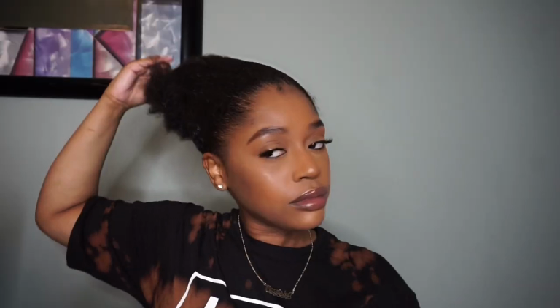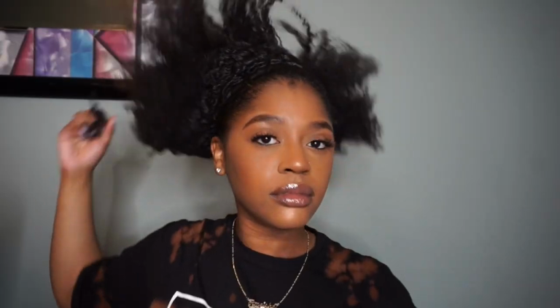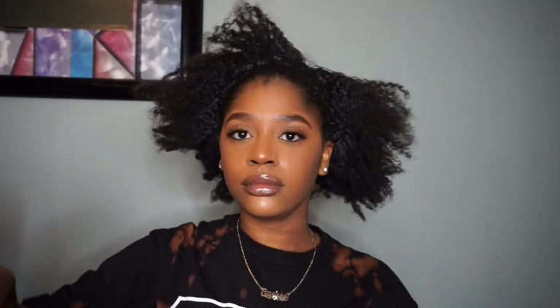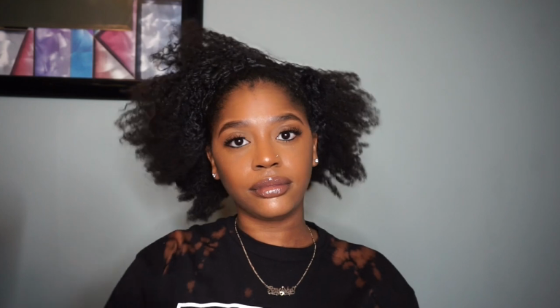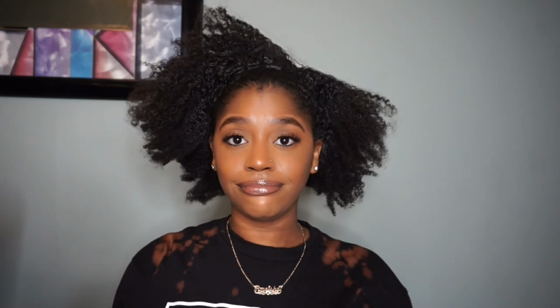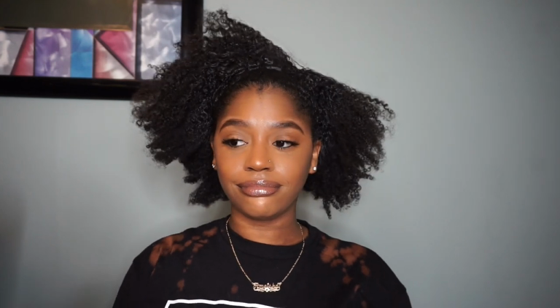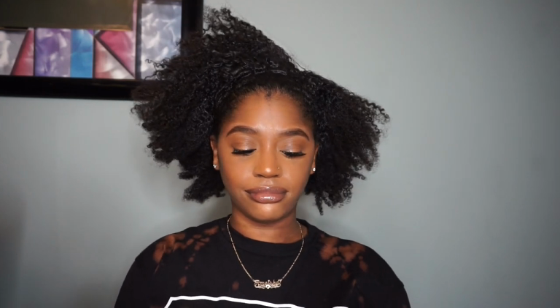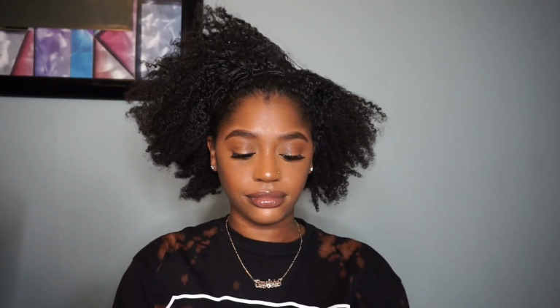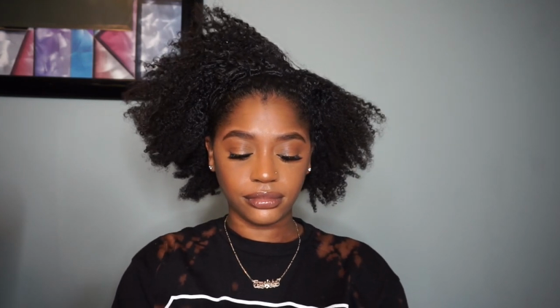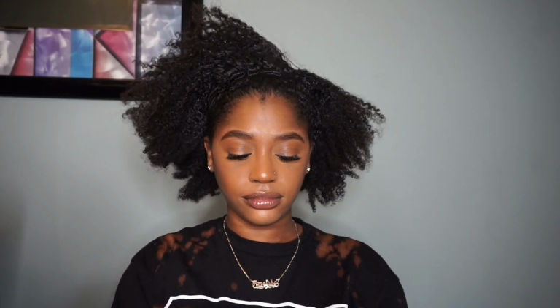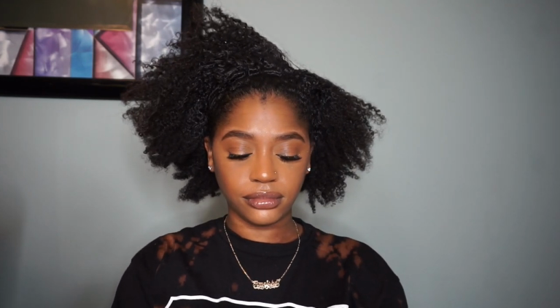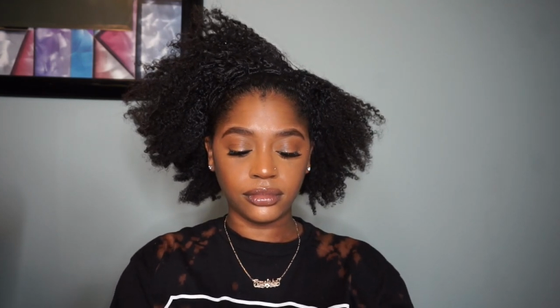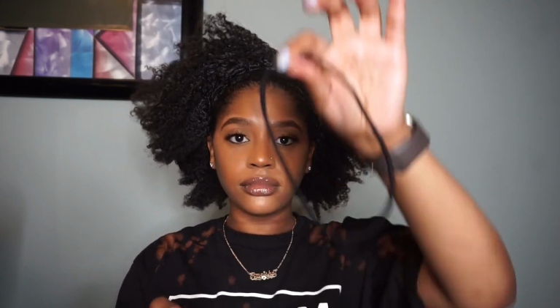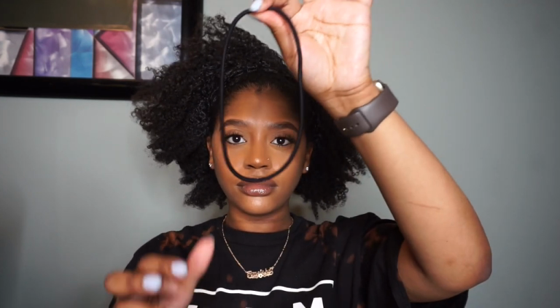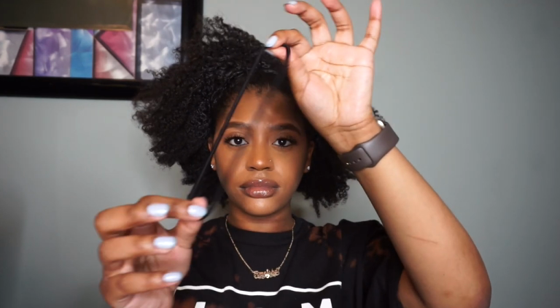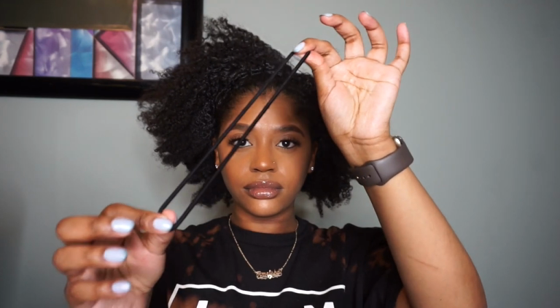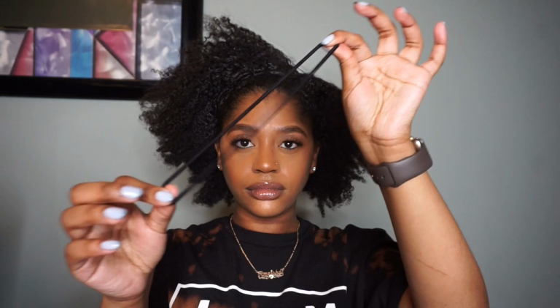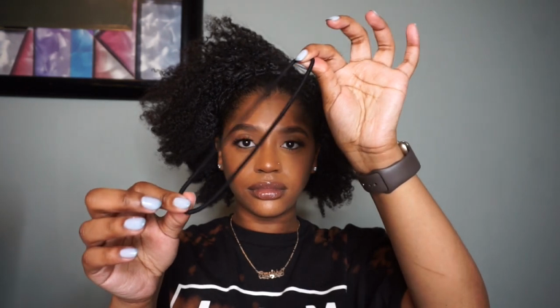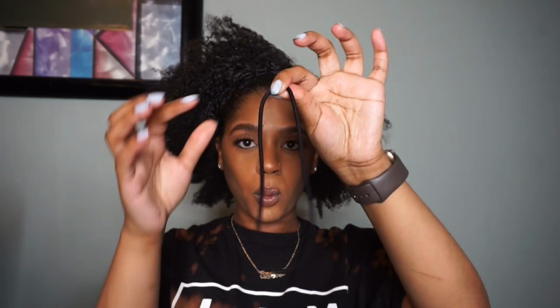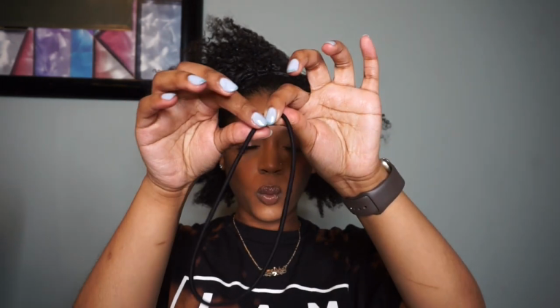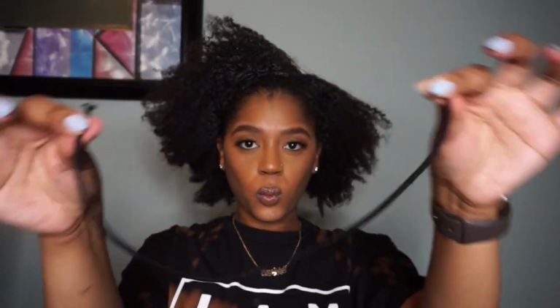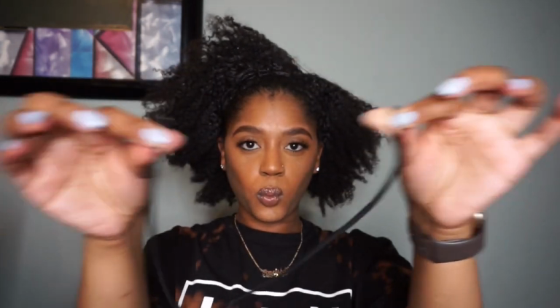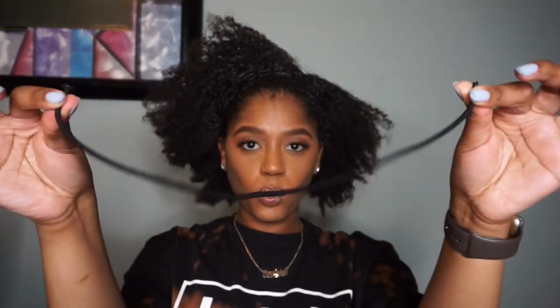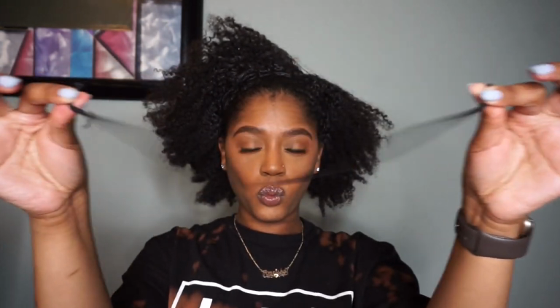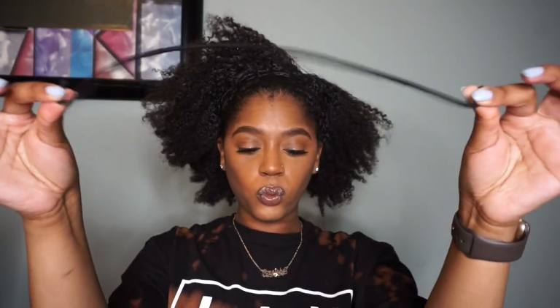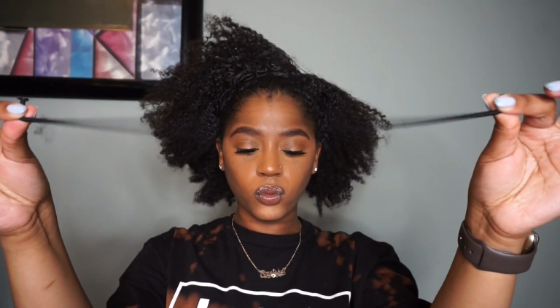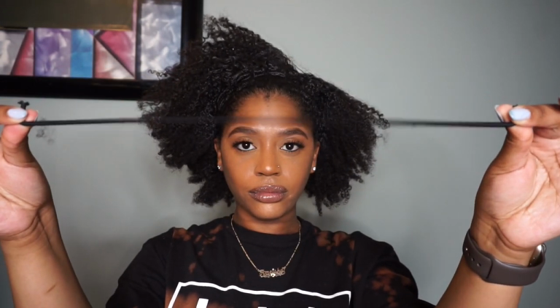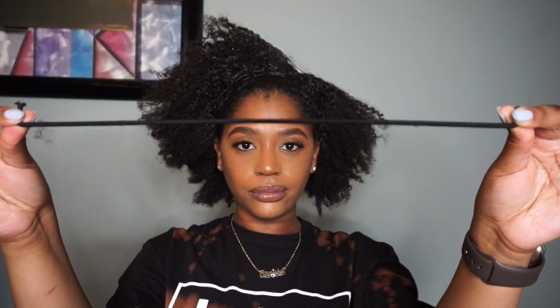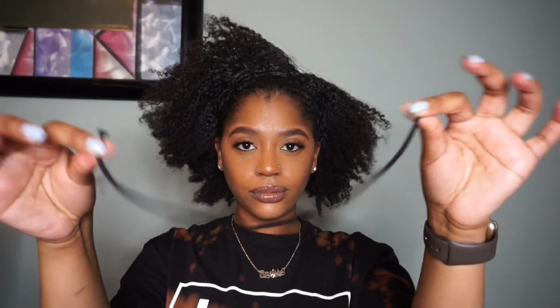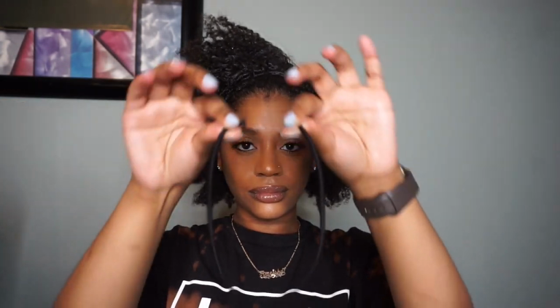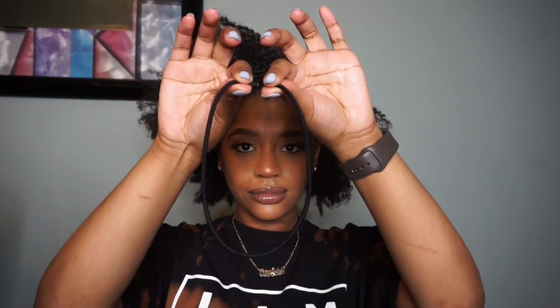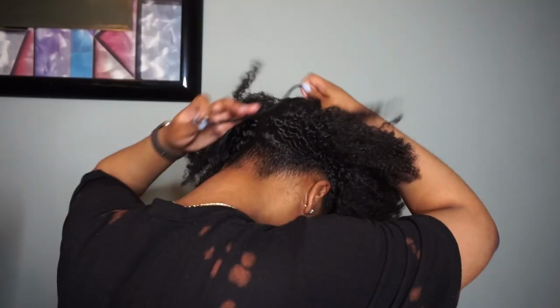I'm going to take an extra large hair tie that I got from Amazon — I will link that below — and I simply cut it so instead of it being a round hair tie, it's just a string.